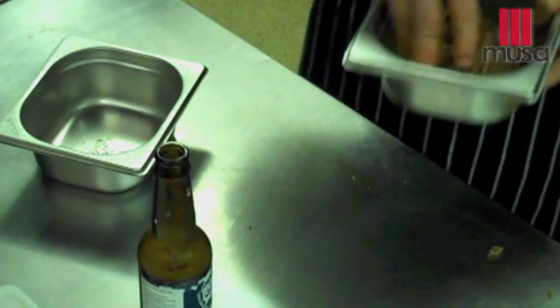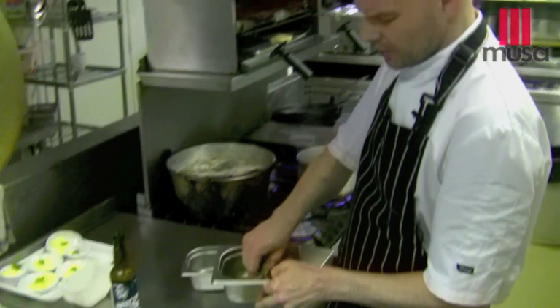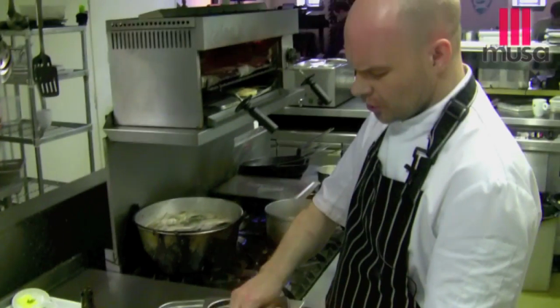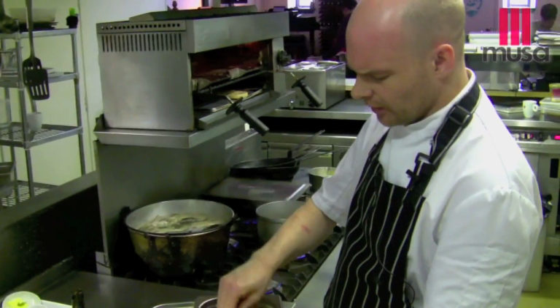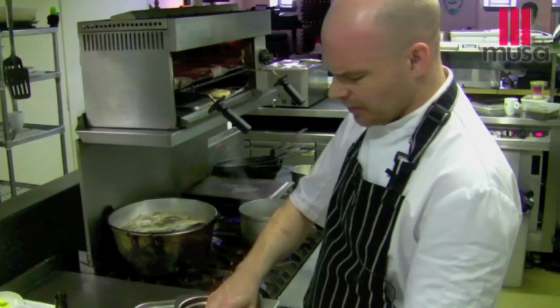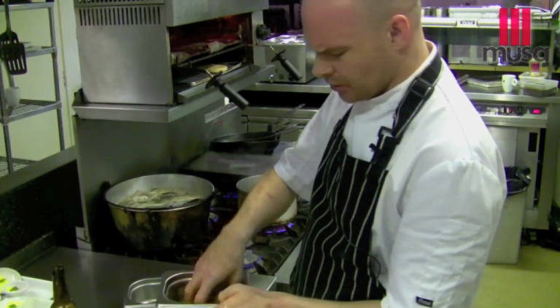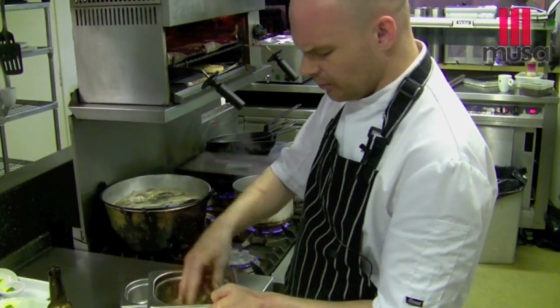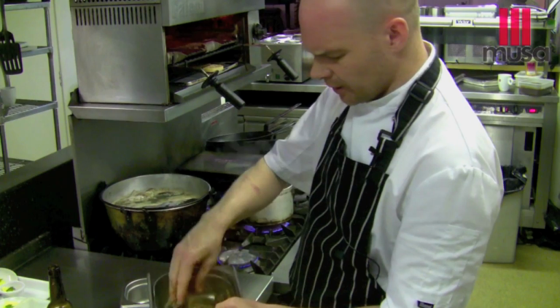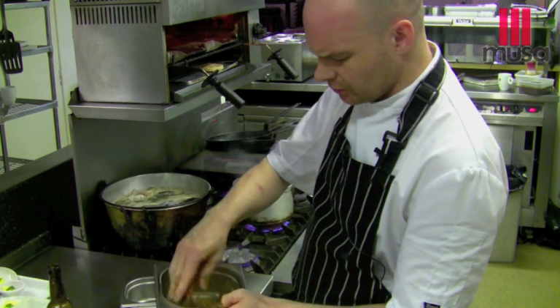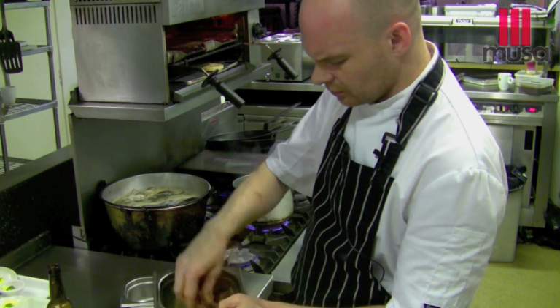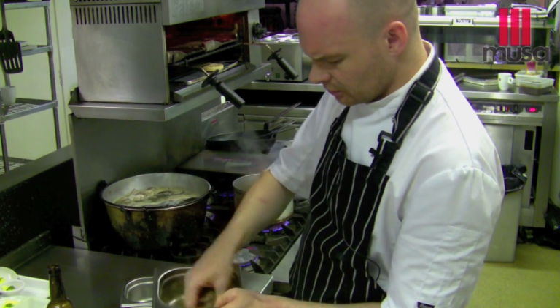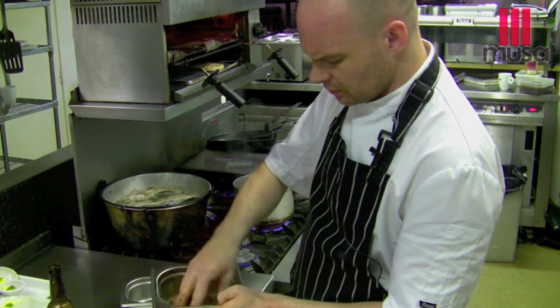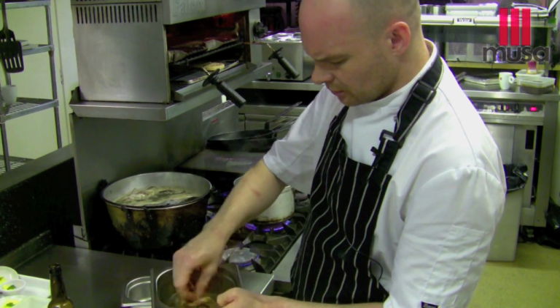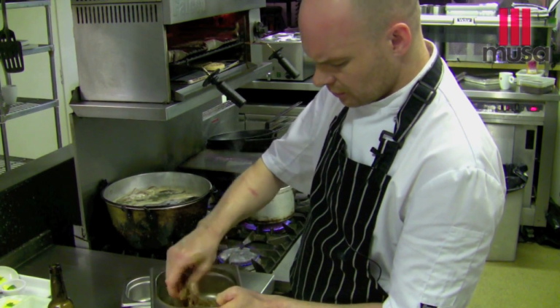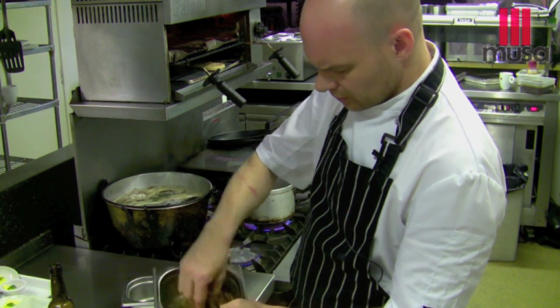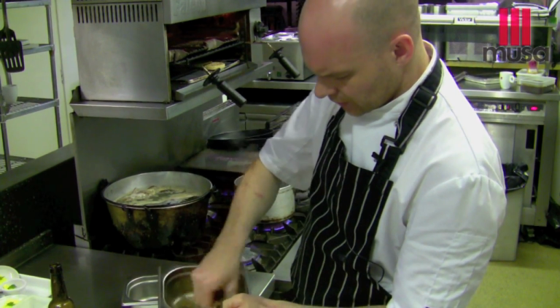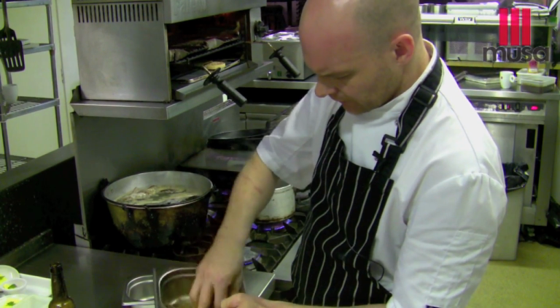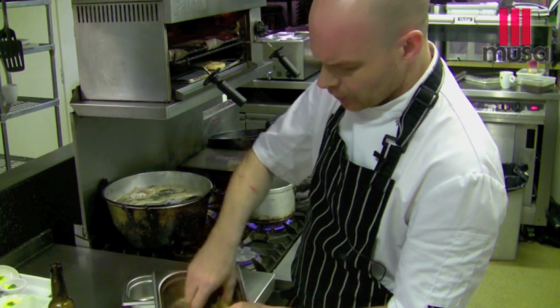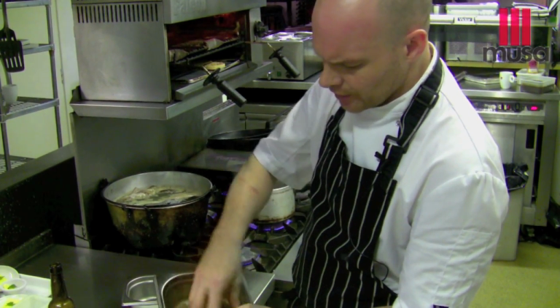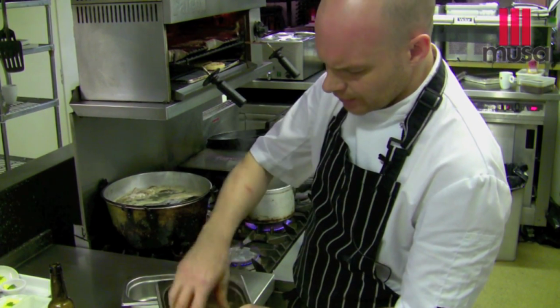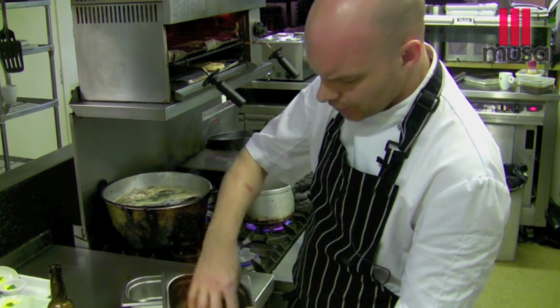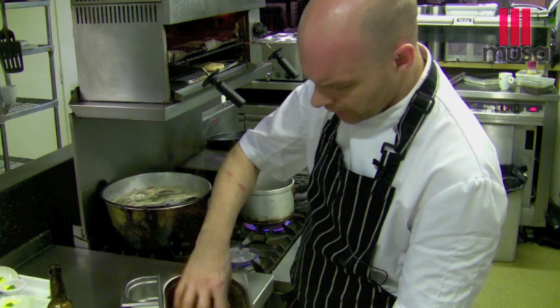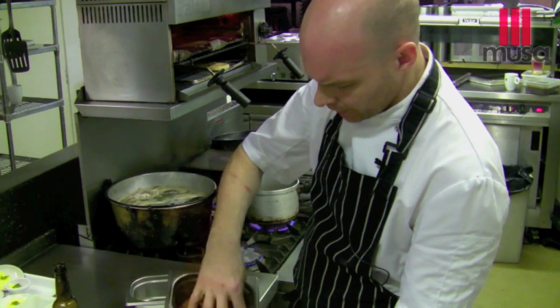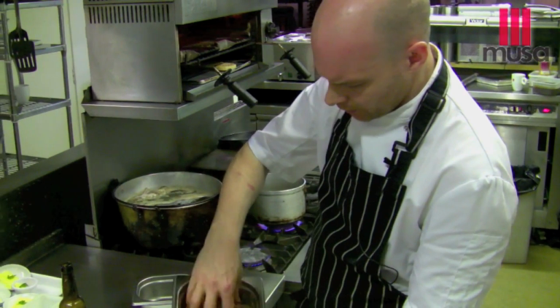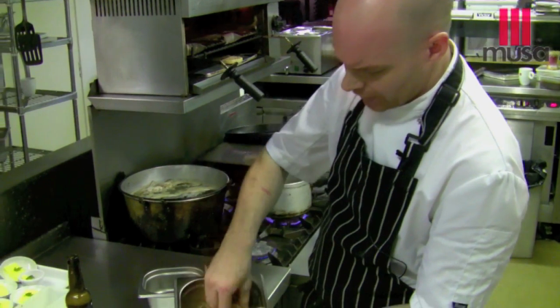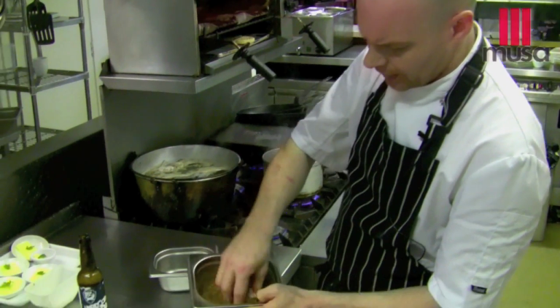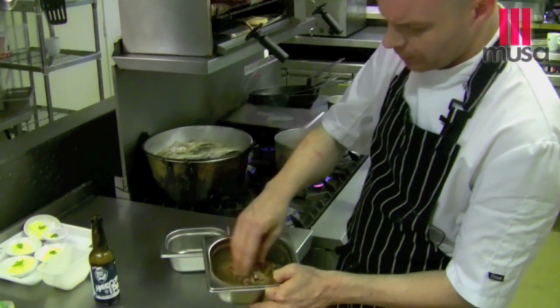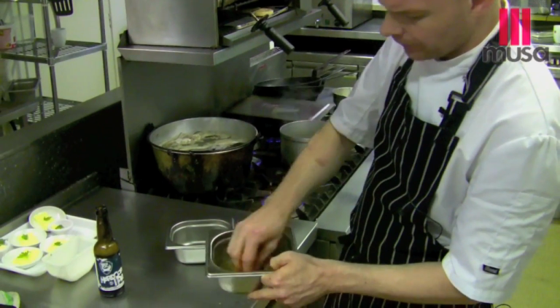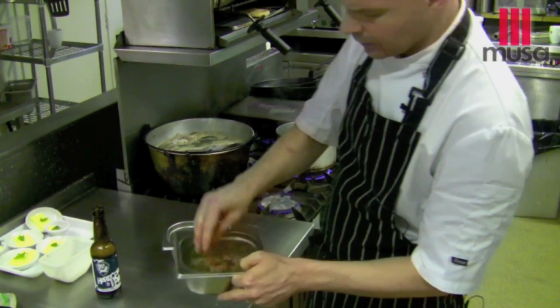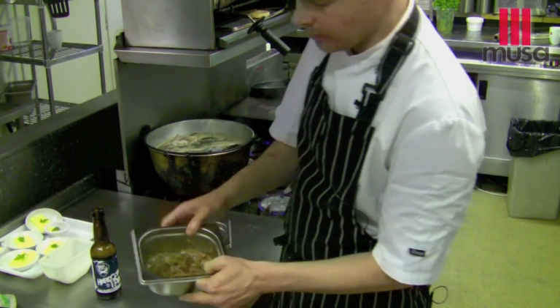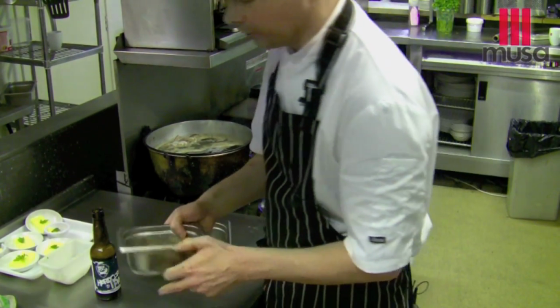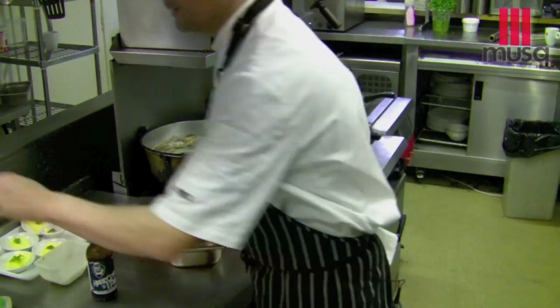The duck's nice and salty, the IPA's so deep, rich. There we go, that's it at the saturation point now, where it won't take any more beer. That's where we want it to be.